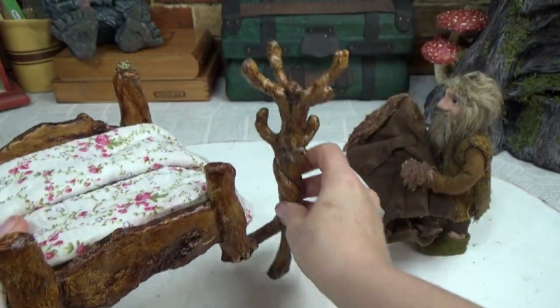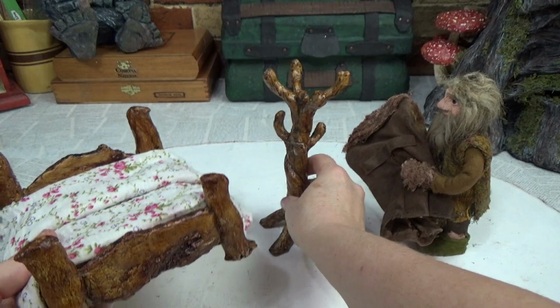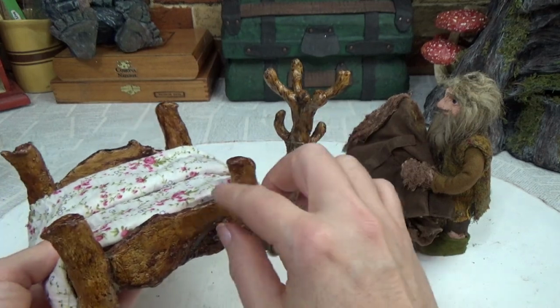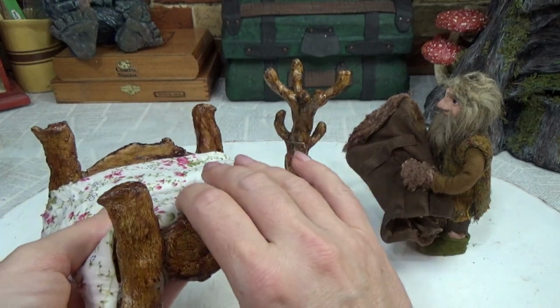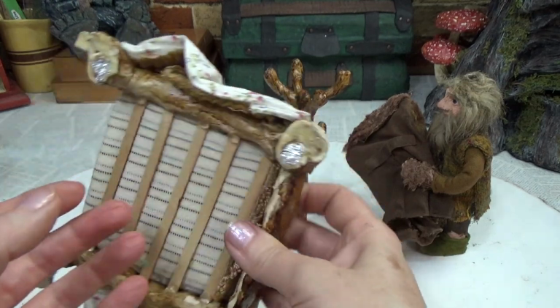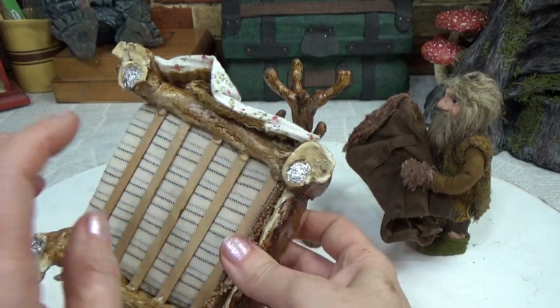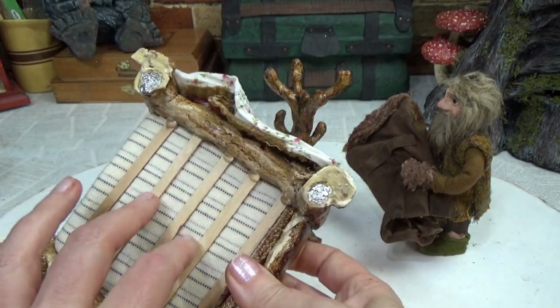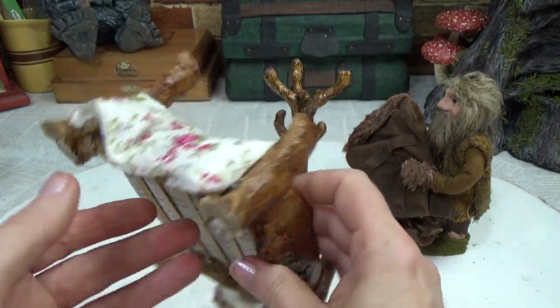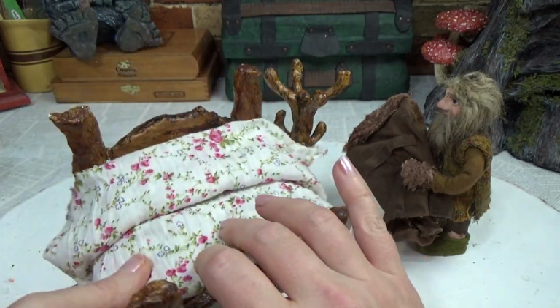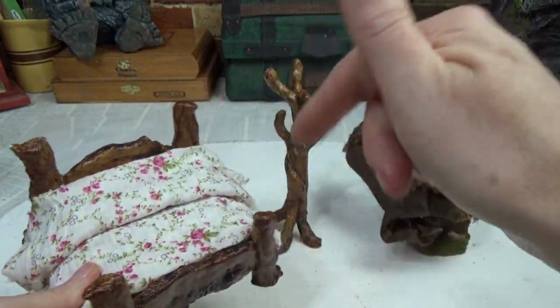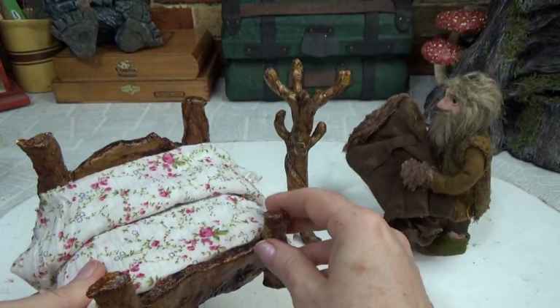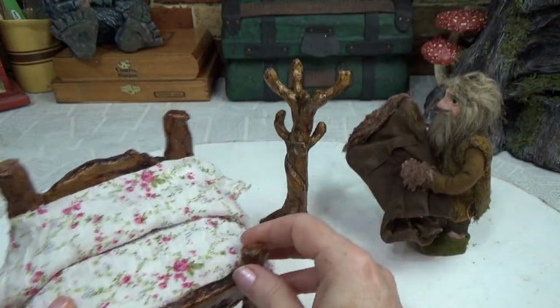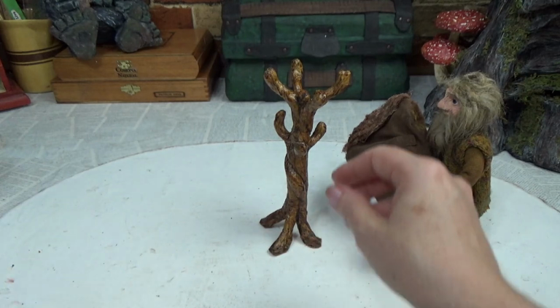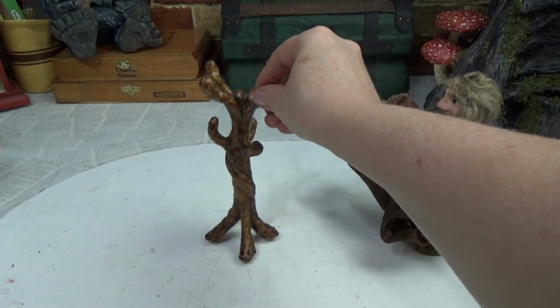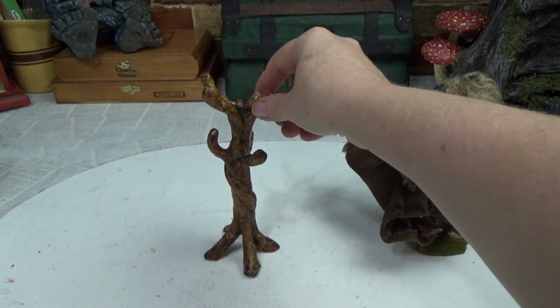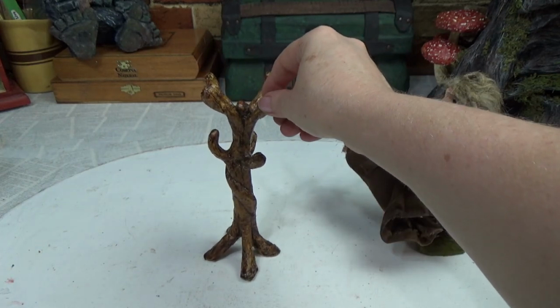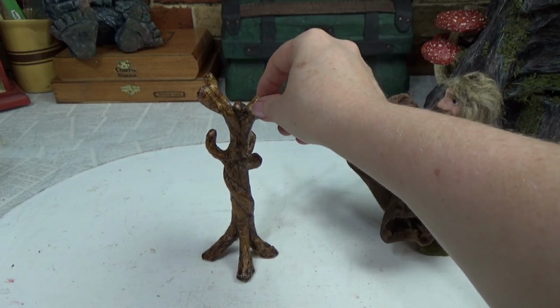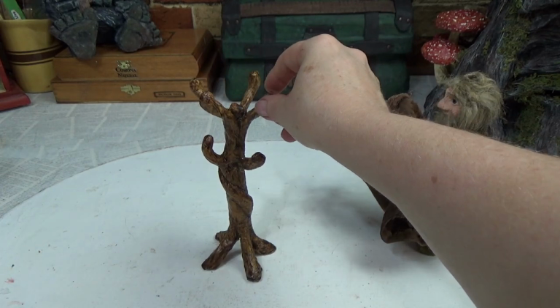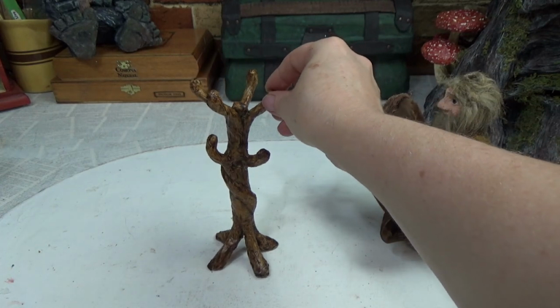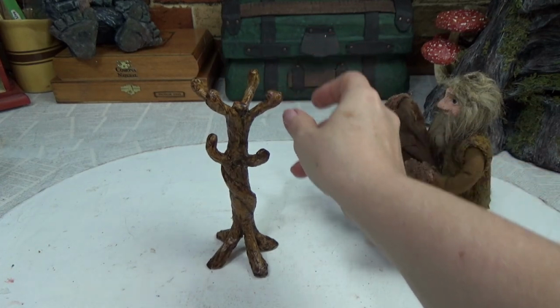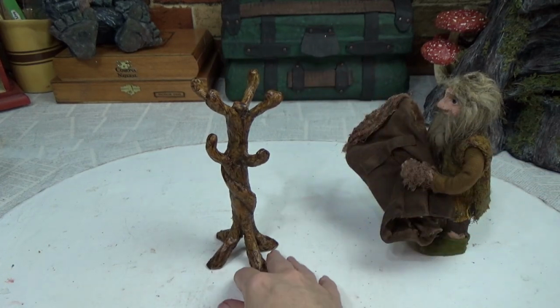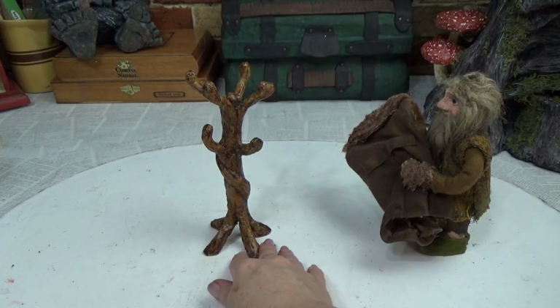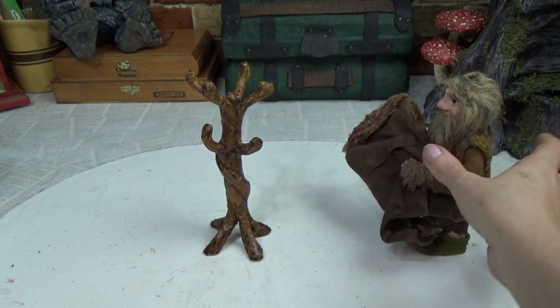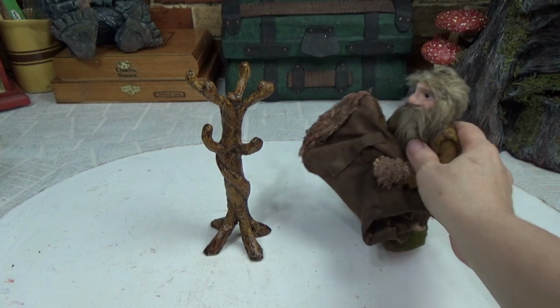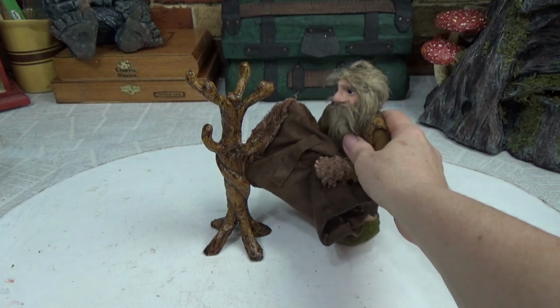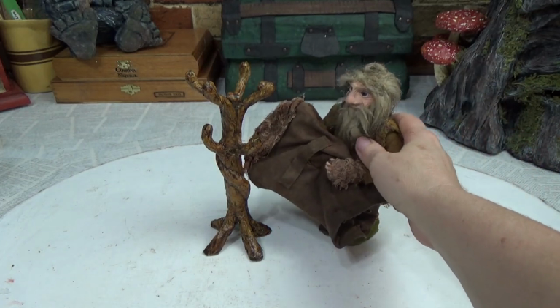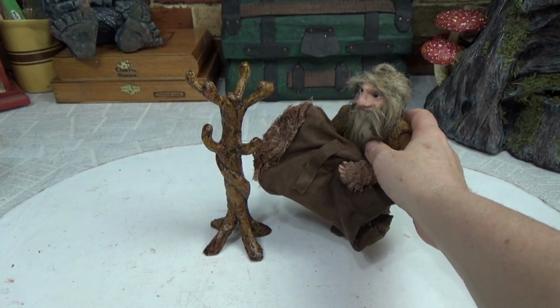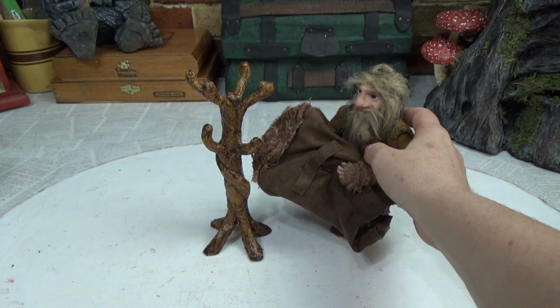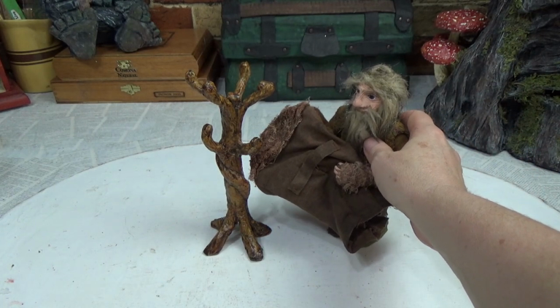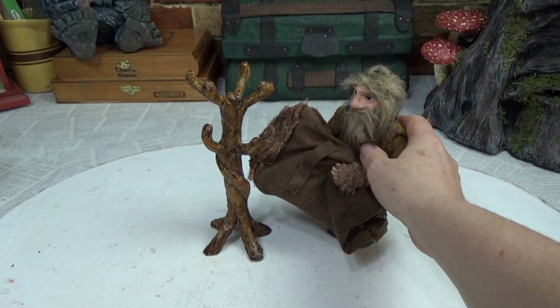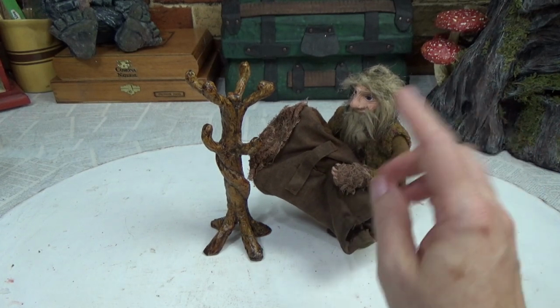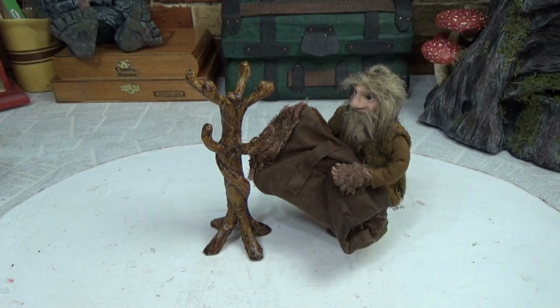I do have a blog post on this bed, by the way. If you're interested in seeing how I put that together, I'll put the link in the pinned comment below. But today we're going to tackle the coat rack. I hope you enjoy it and I hope it gives you many ideas and gets you started on making yourself some rustic items. So let's get started.